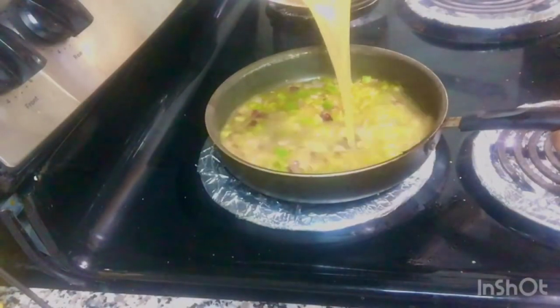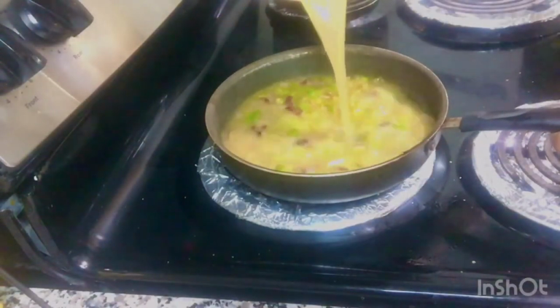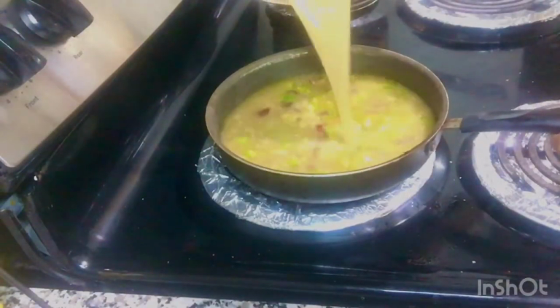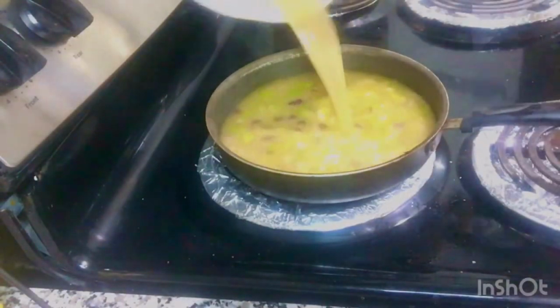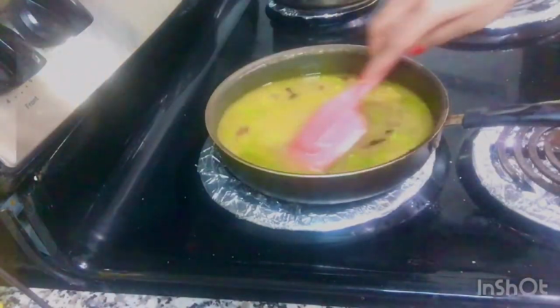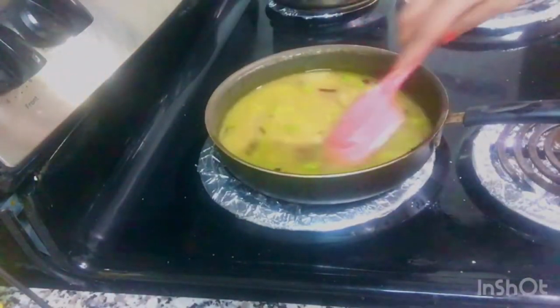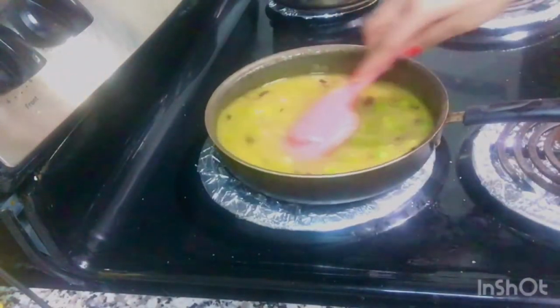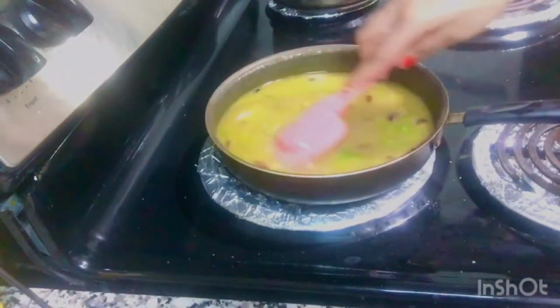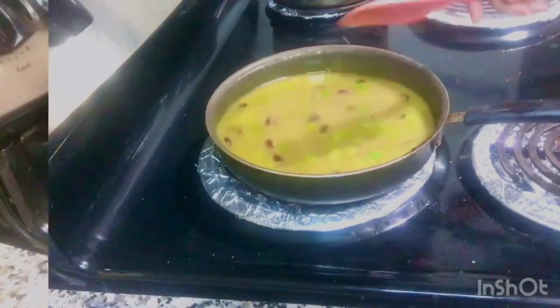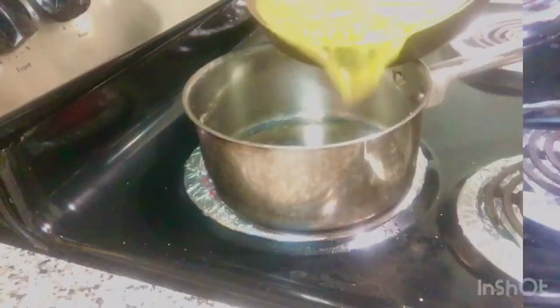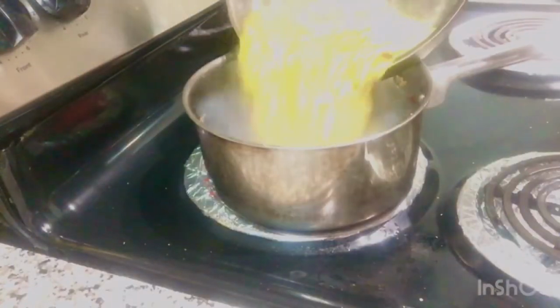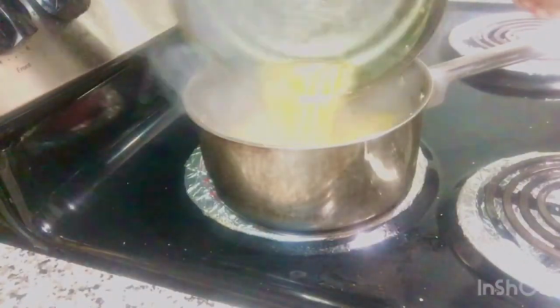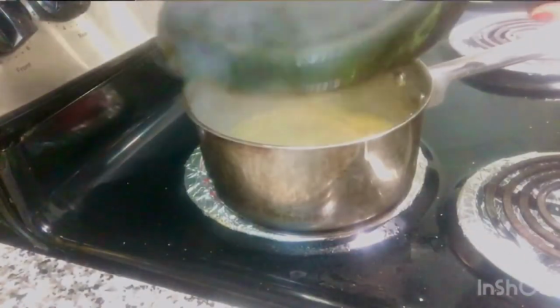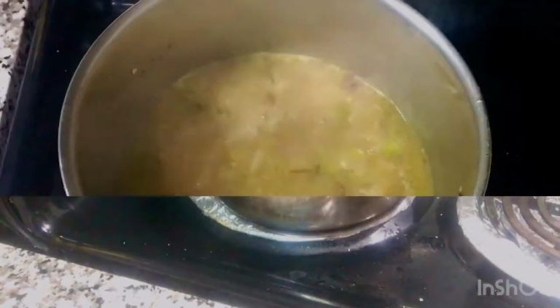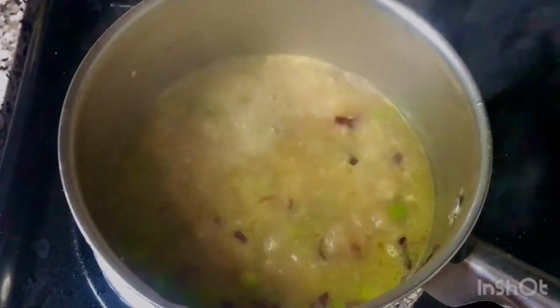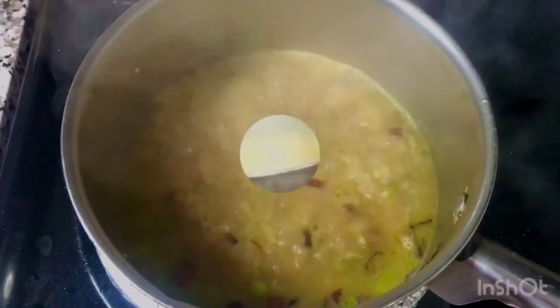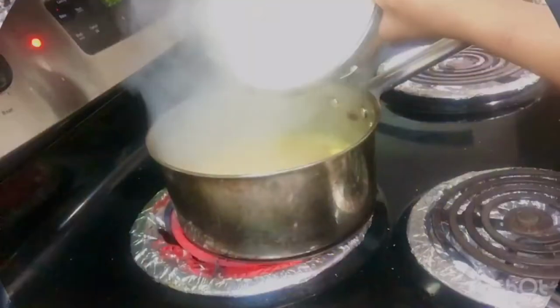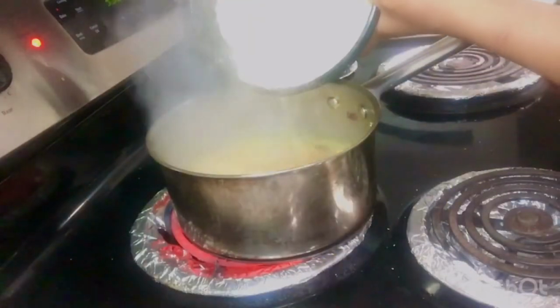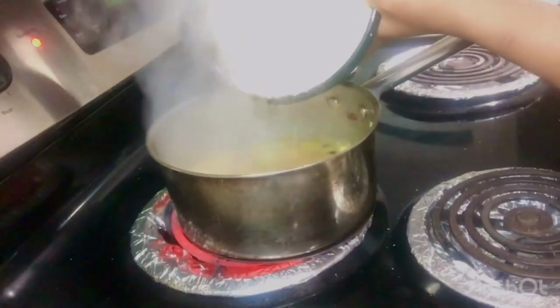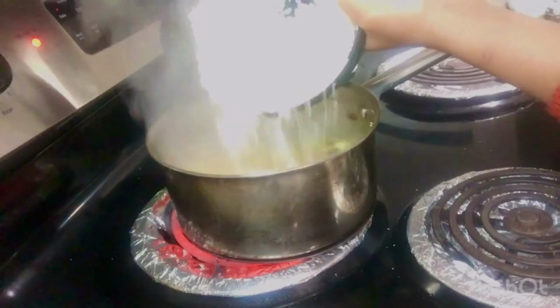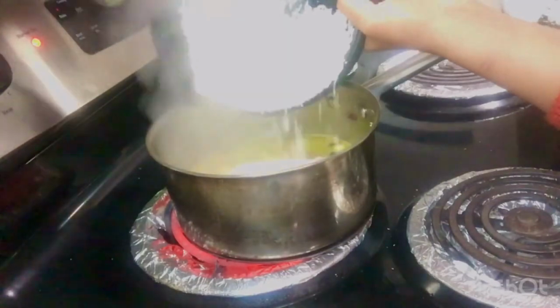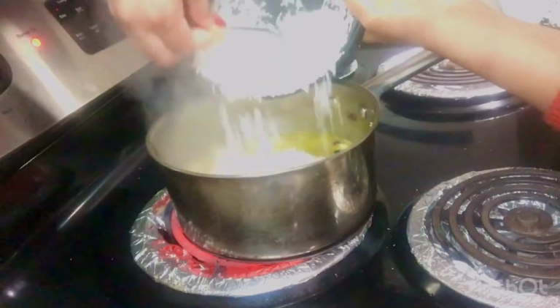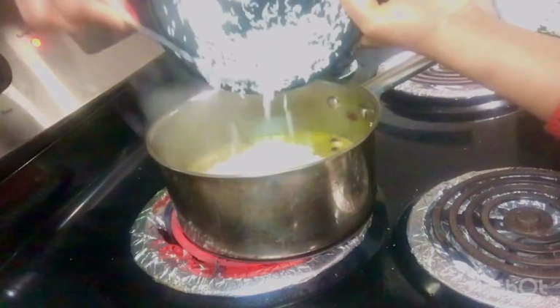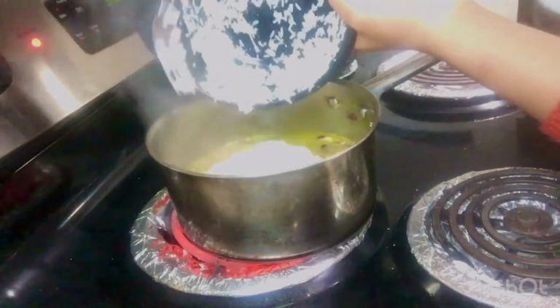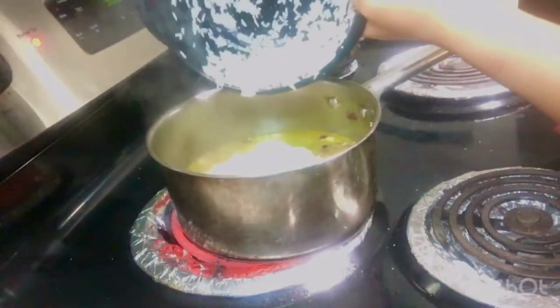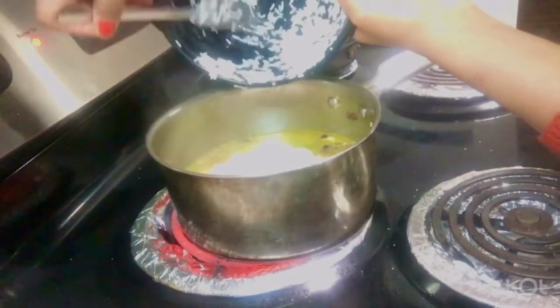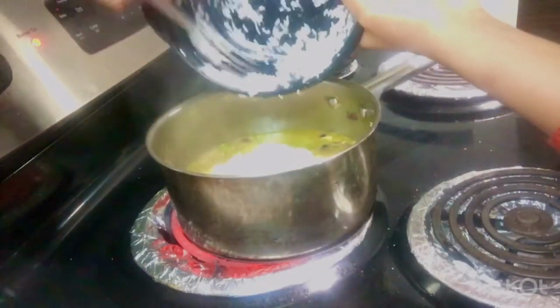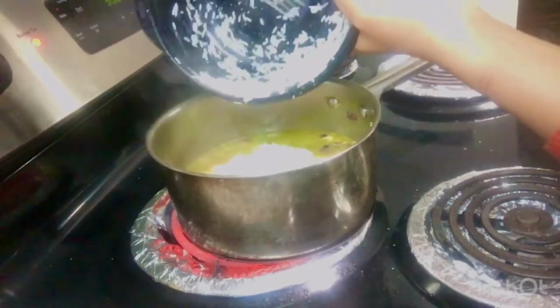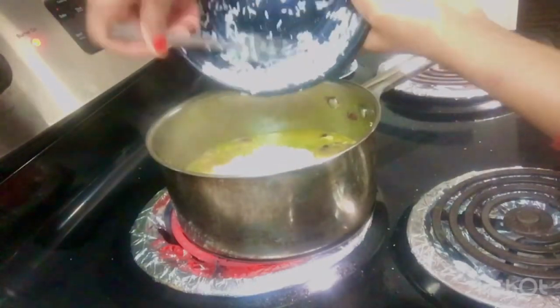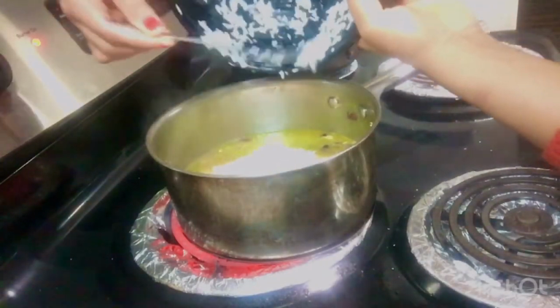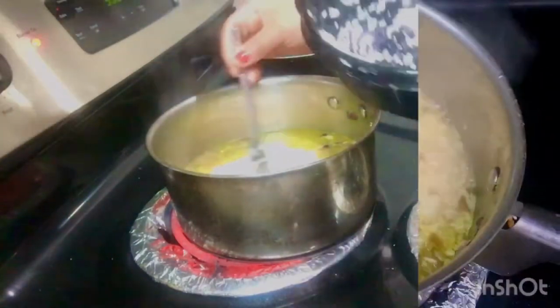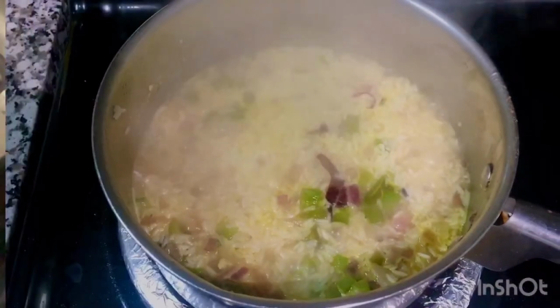Next, add in your chicken stock and let it boil for a little bit, then transfer it to a bigger pot because you're going to add the rice next. Add in the rice, cover it, and allow it to boil for about 30 minutes.